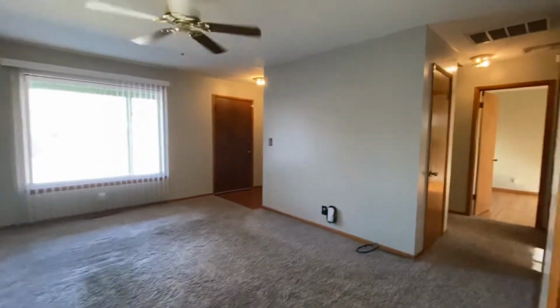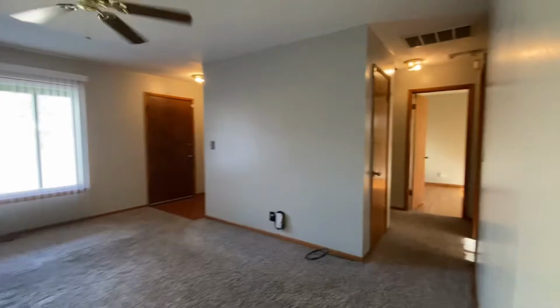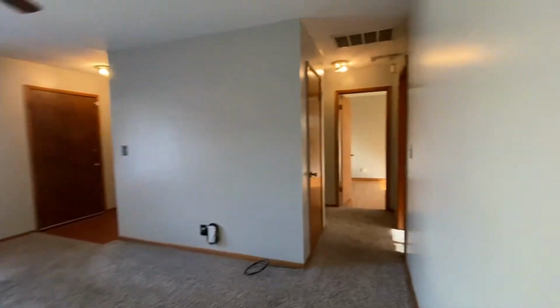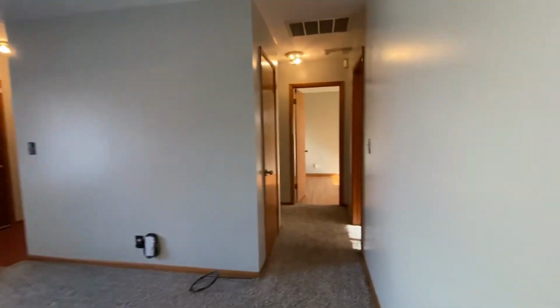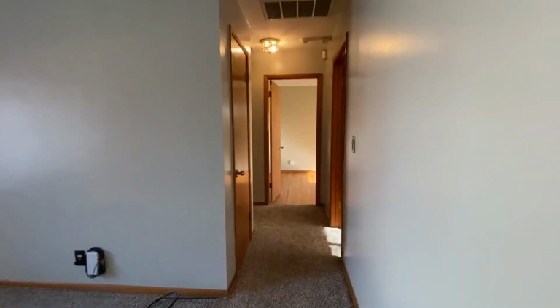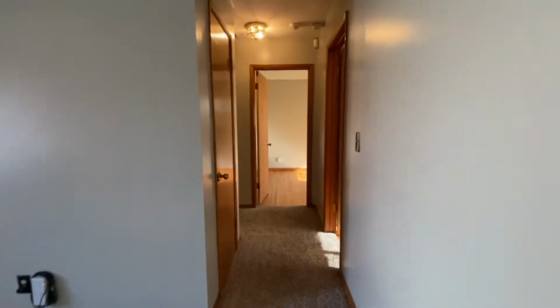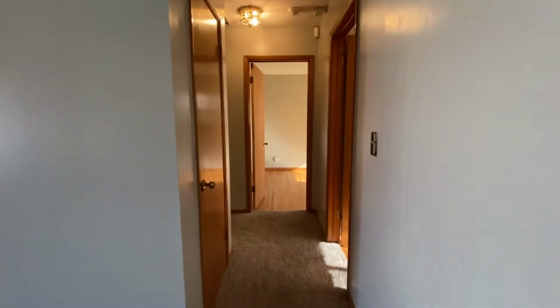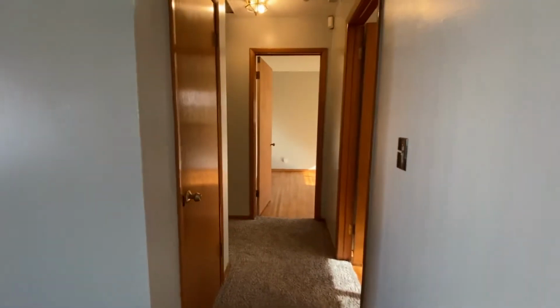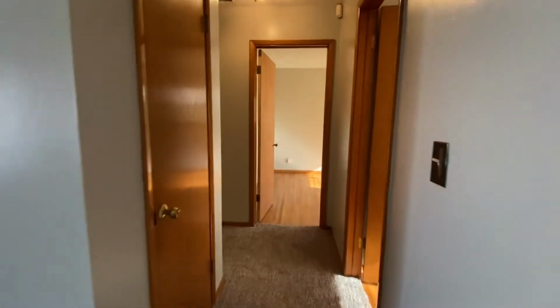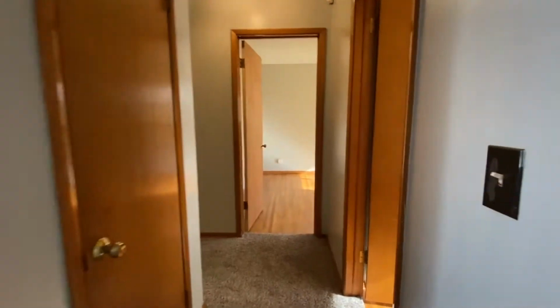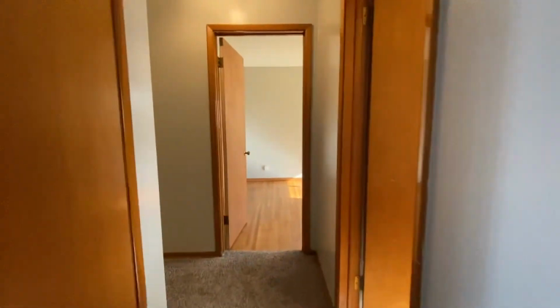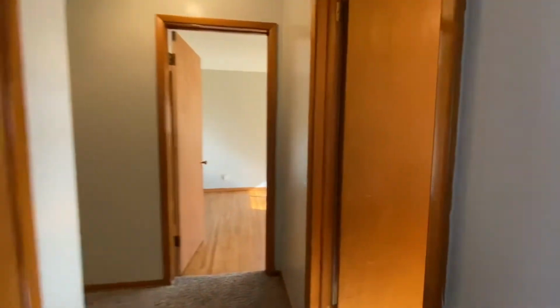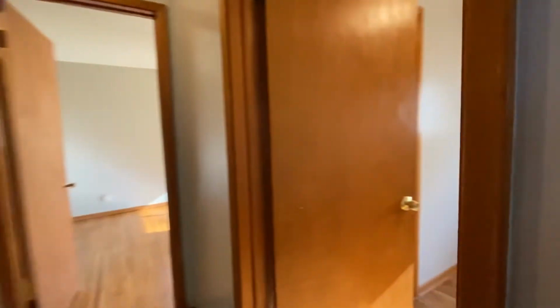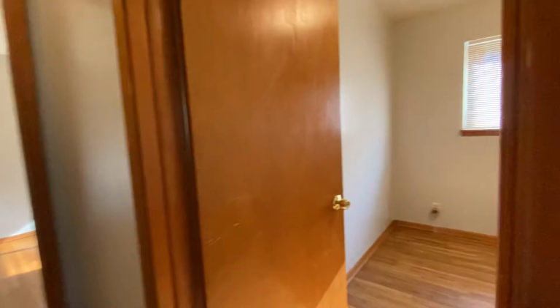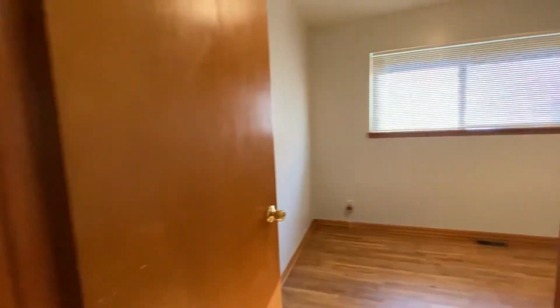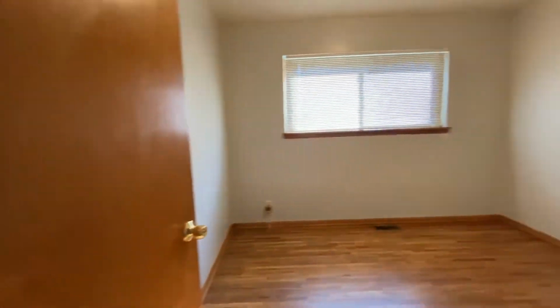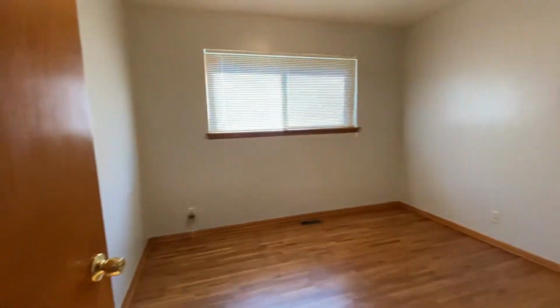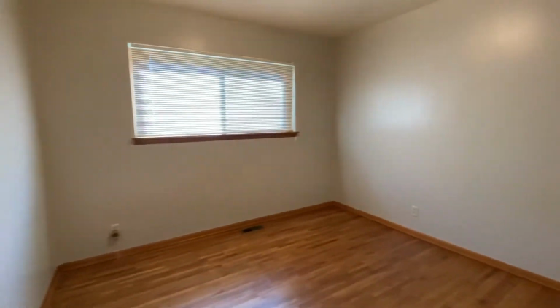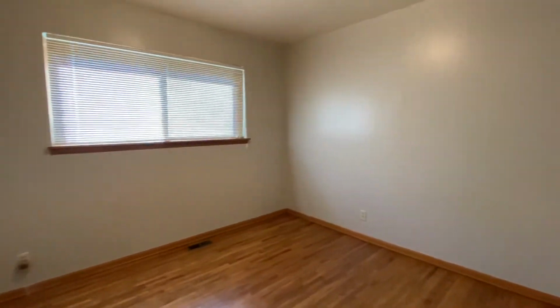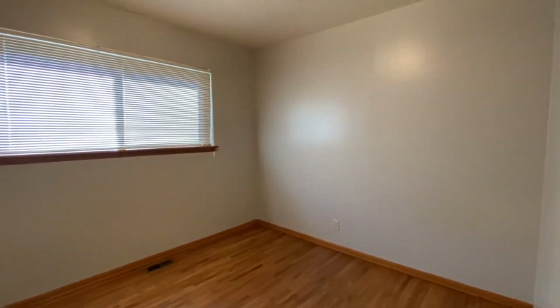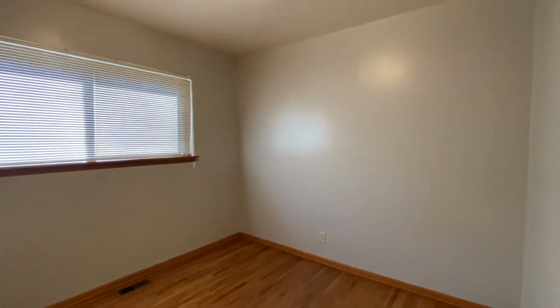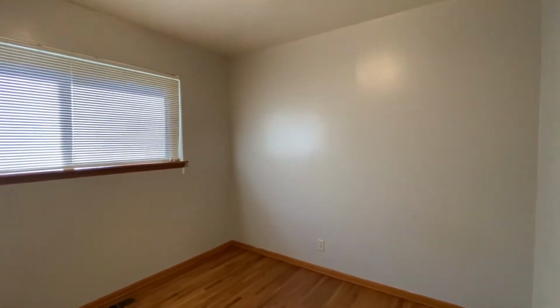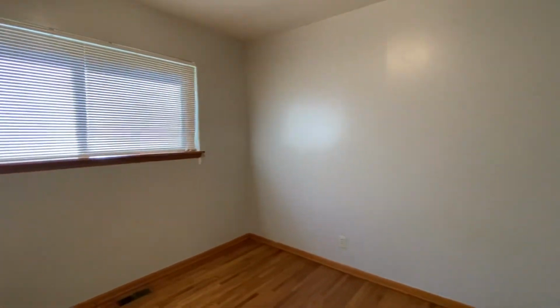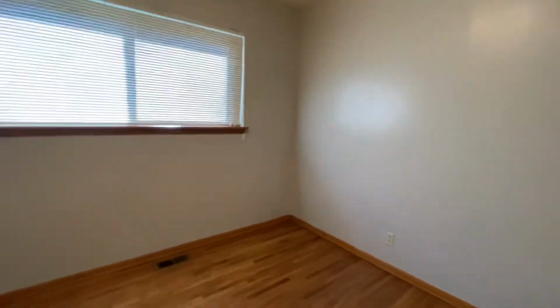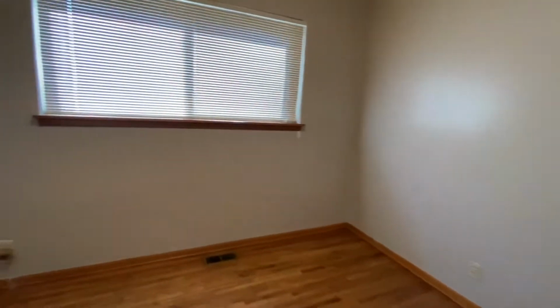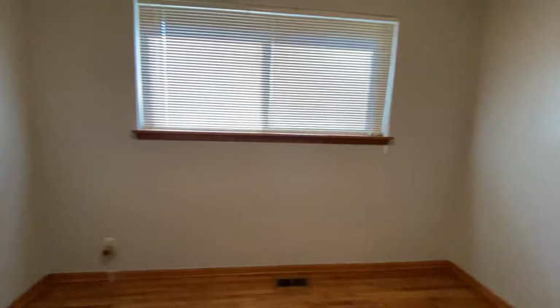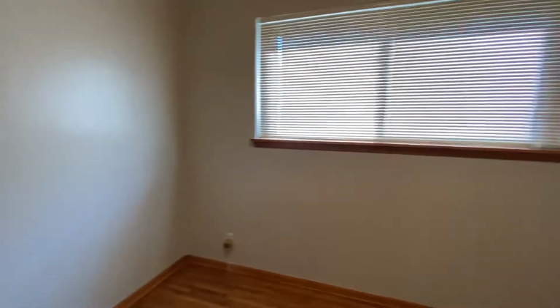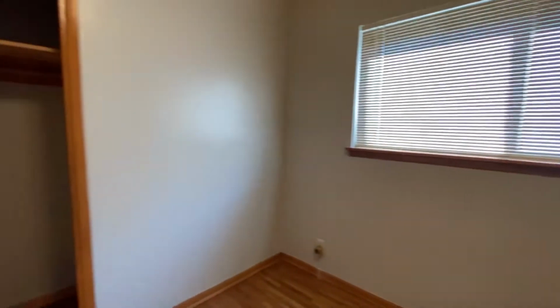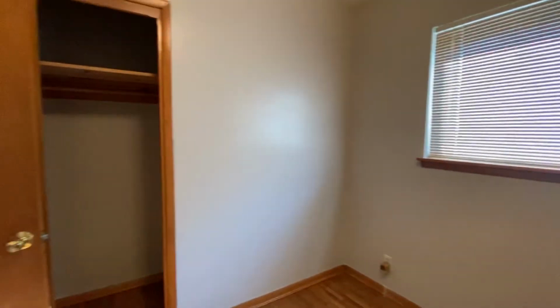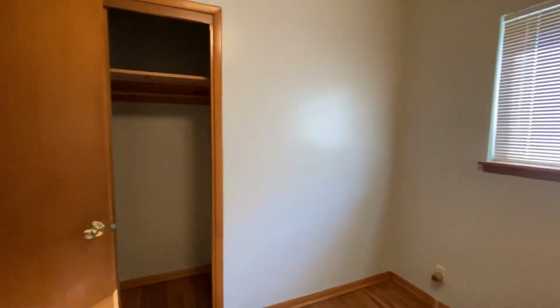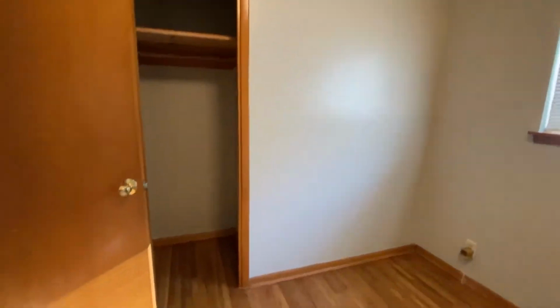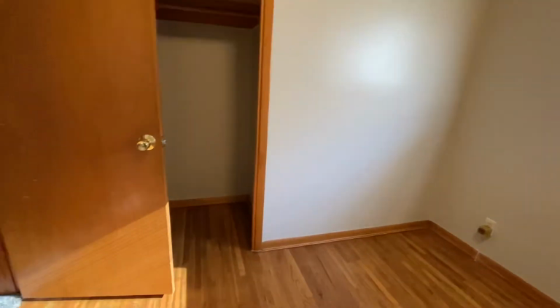We're going to go down this hall — there's a linen closet on the left. Bedroom number one is the smallest of the three bedrooms and features hardwood floors with a nice closet.